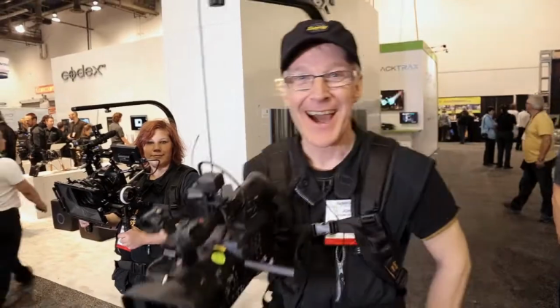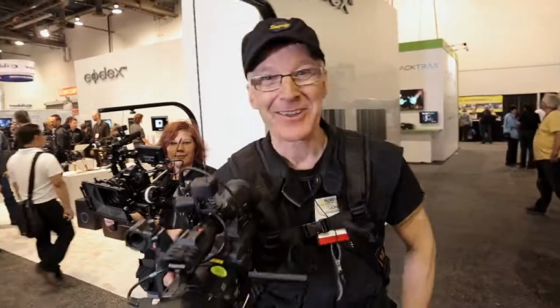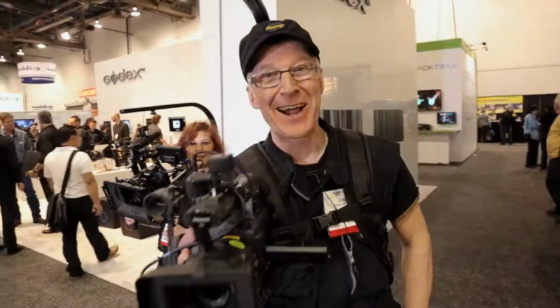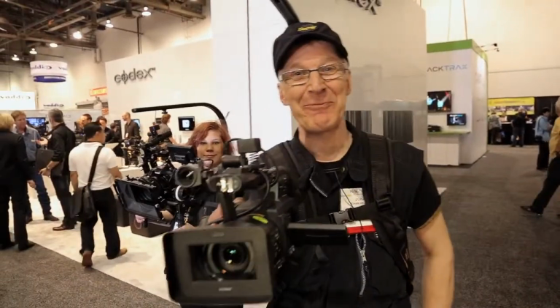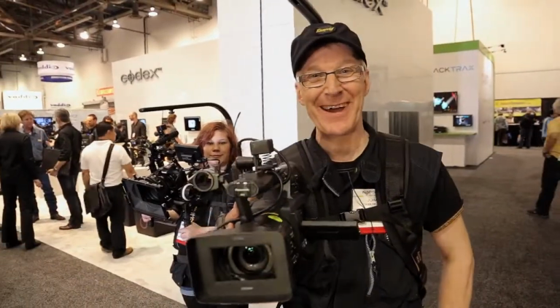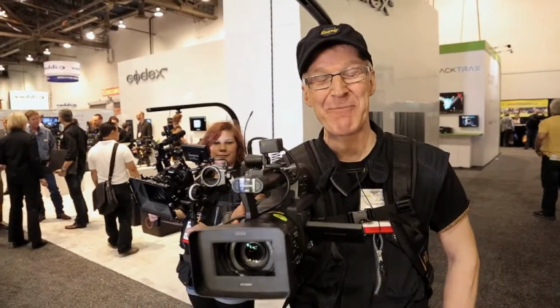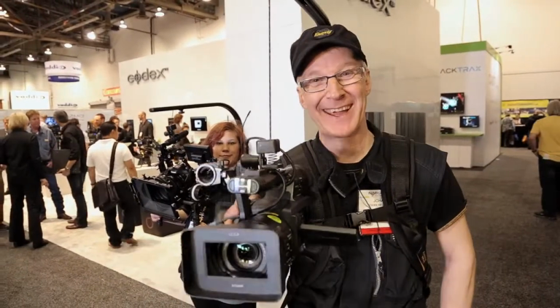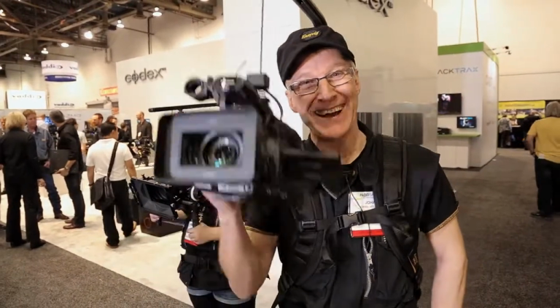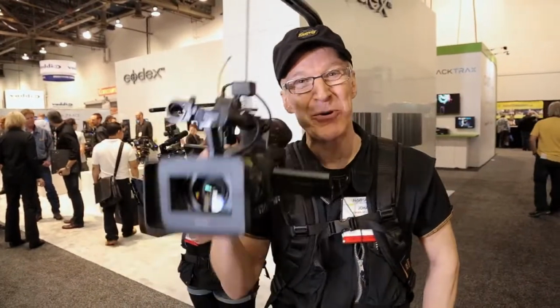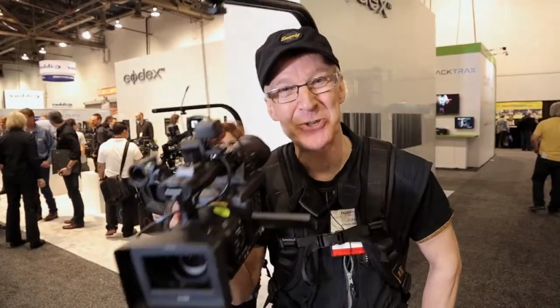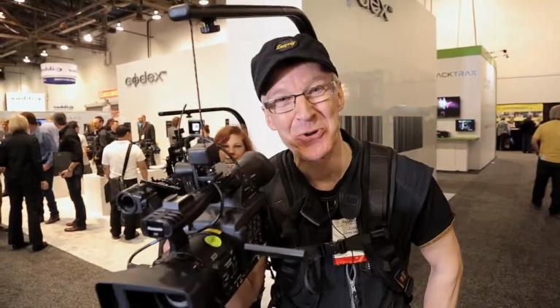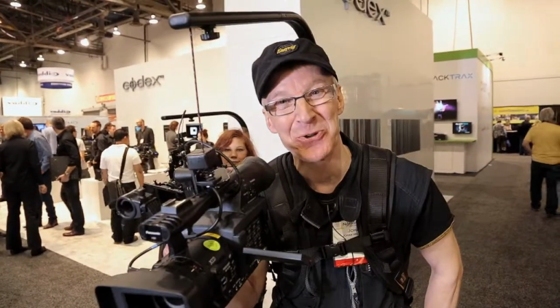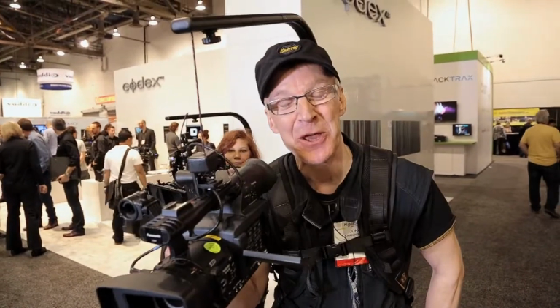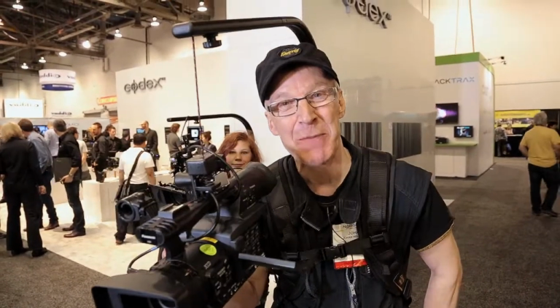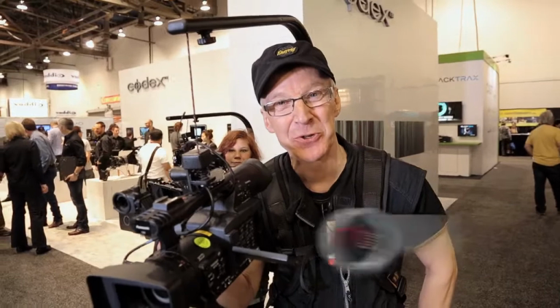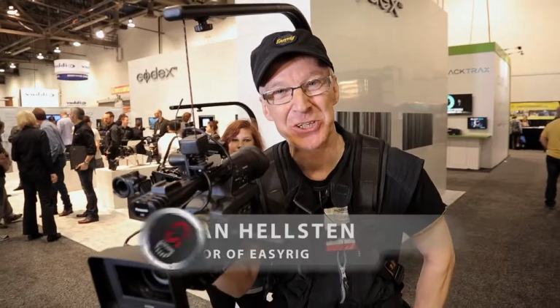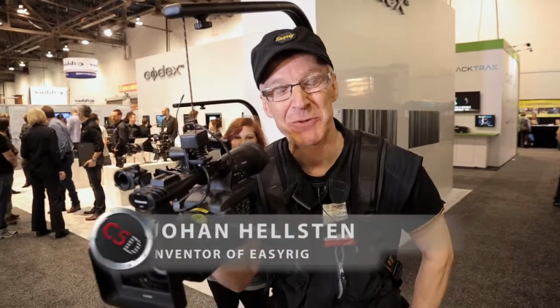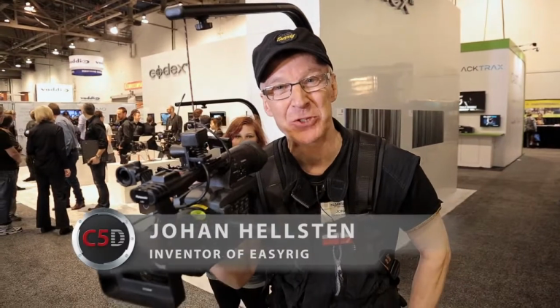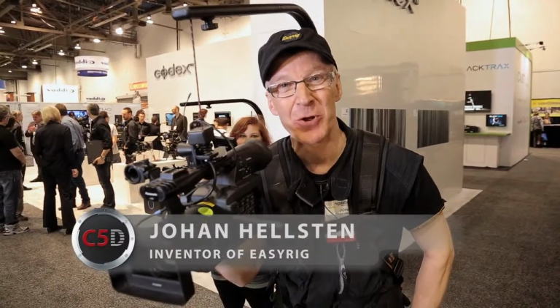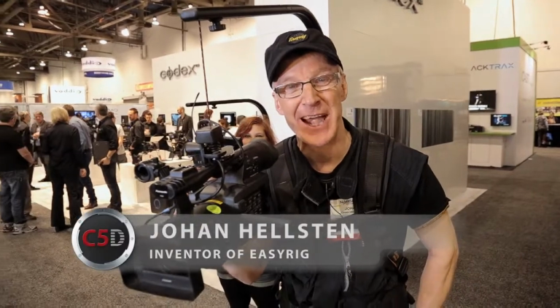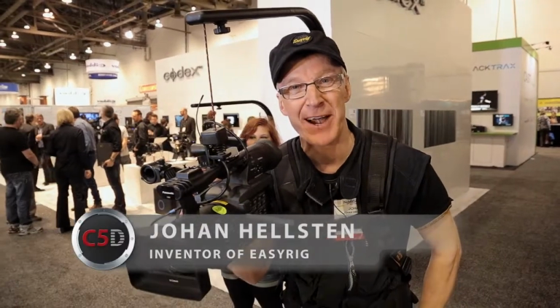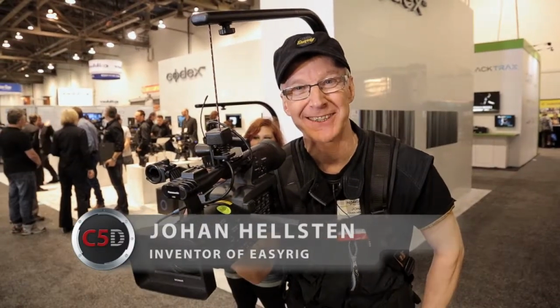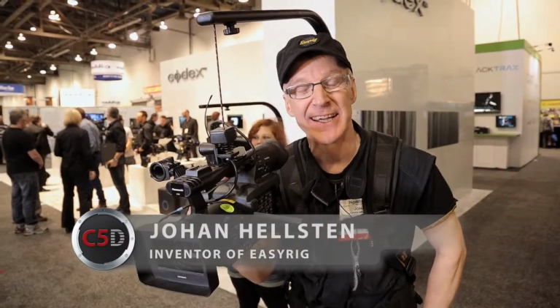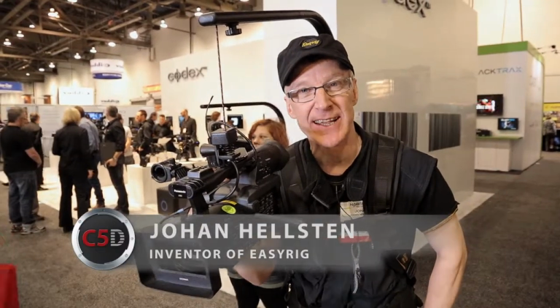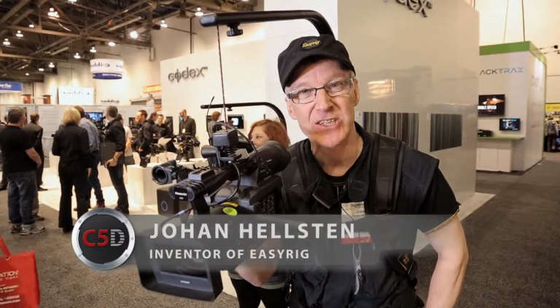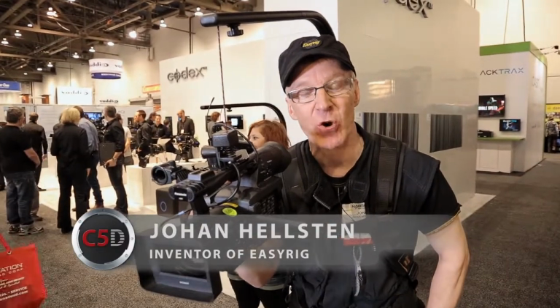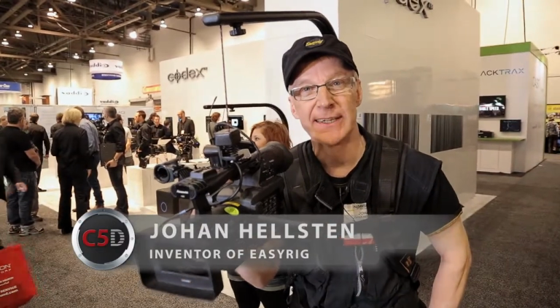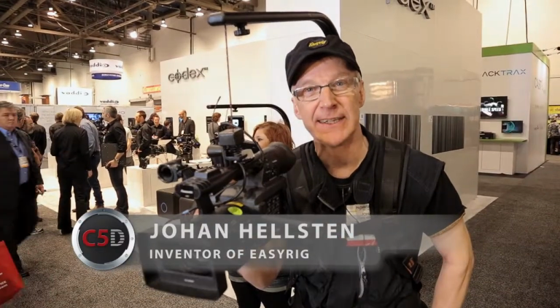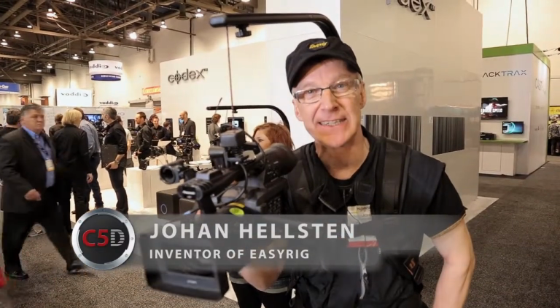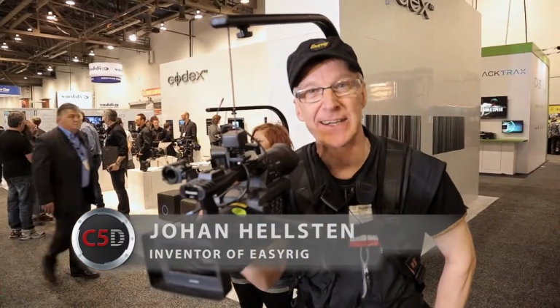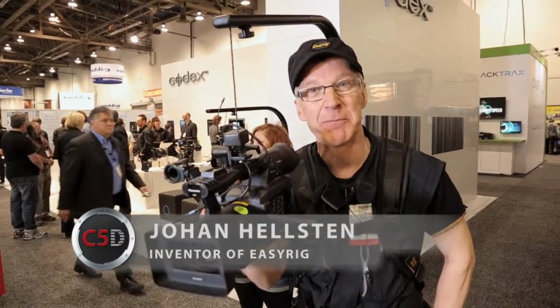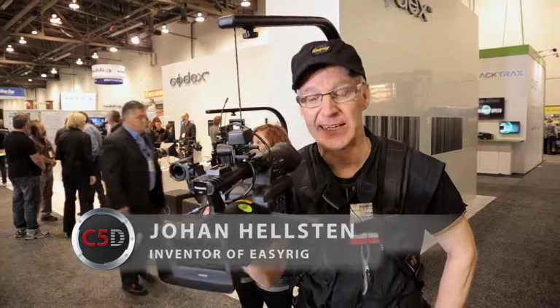Hi there, I'm back. I want to show you my new system for small cameras. It's called EasyRig Mini.